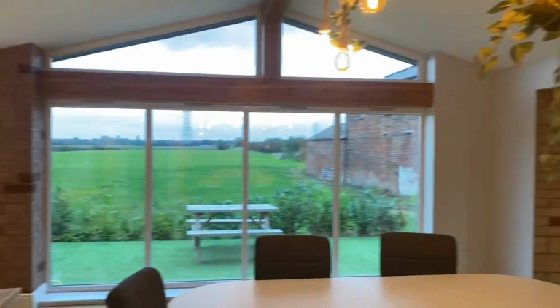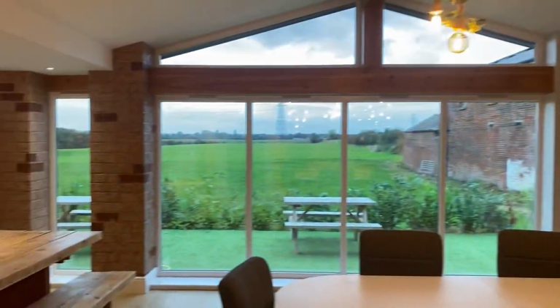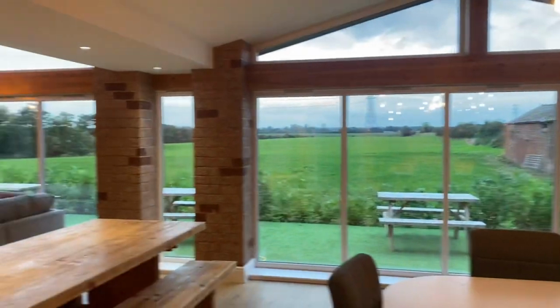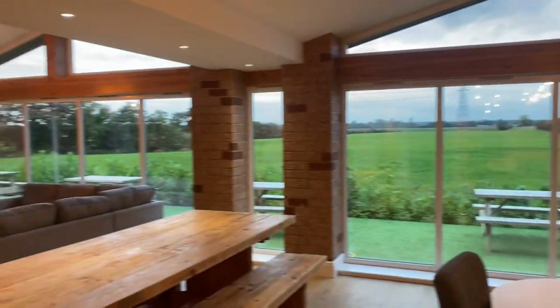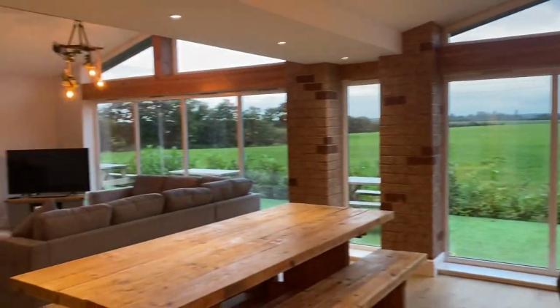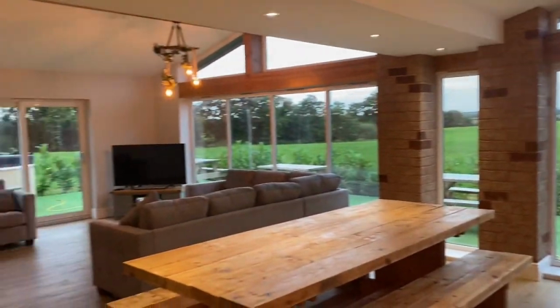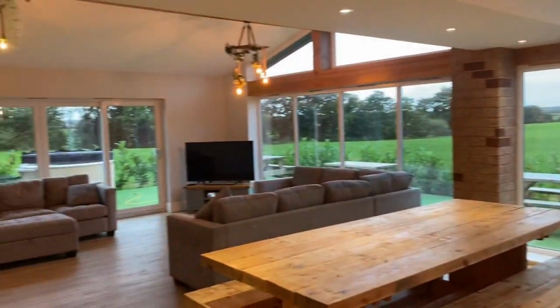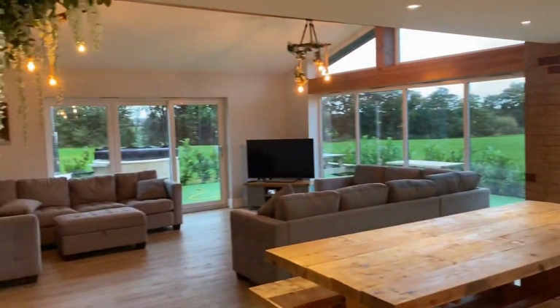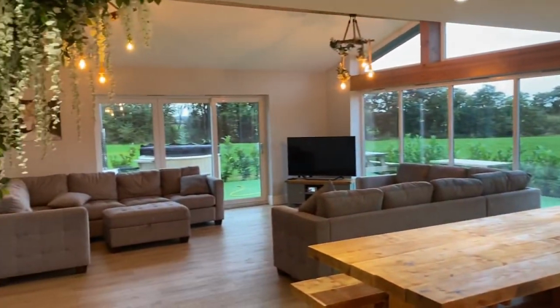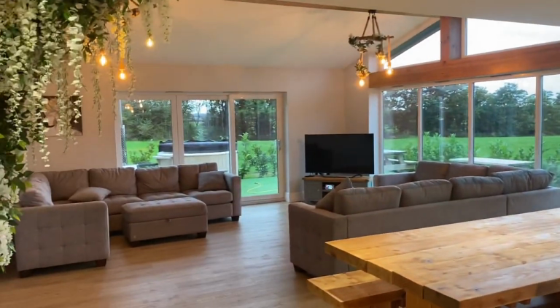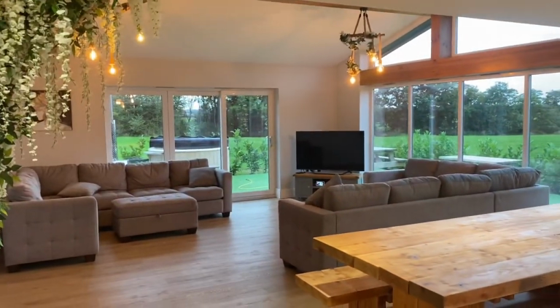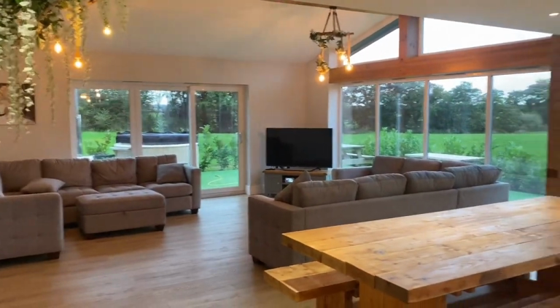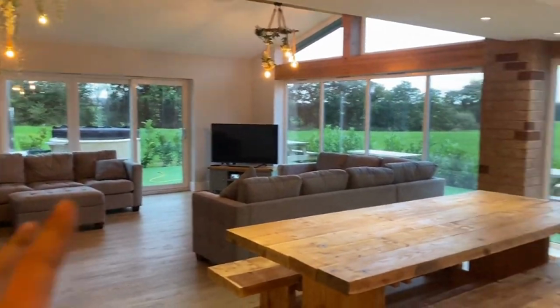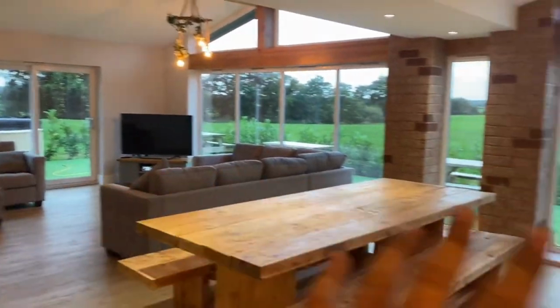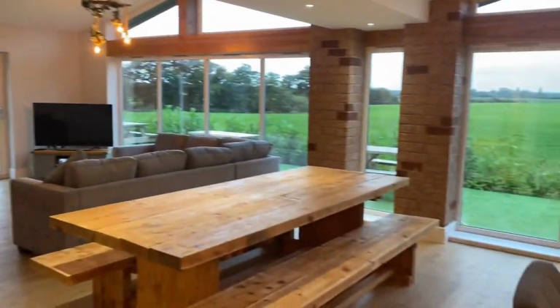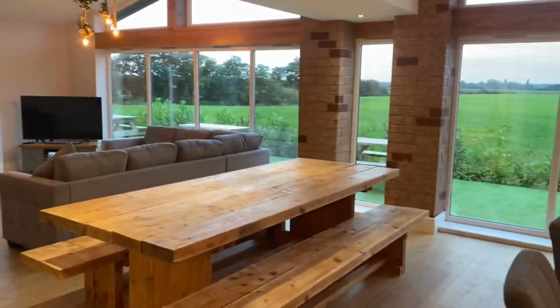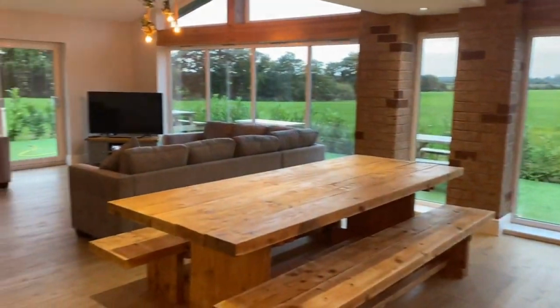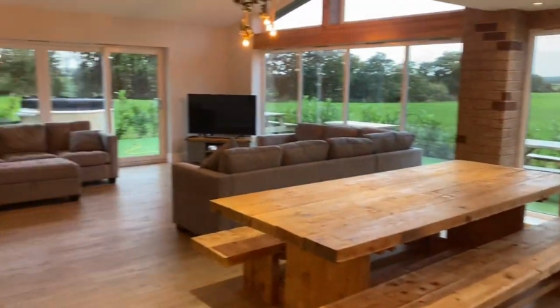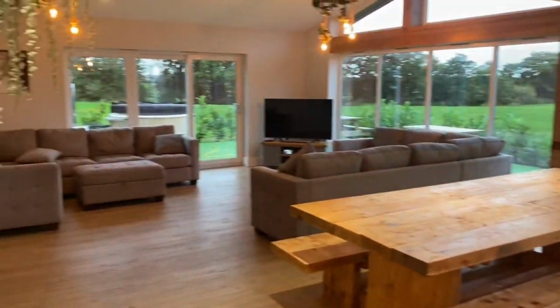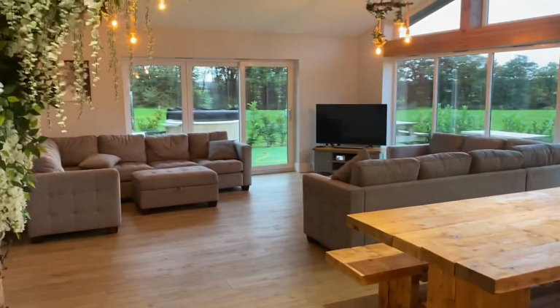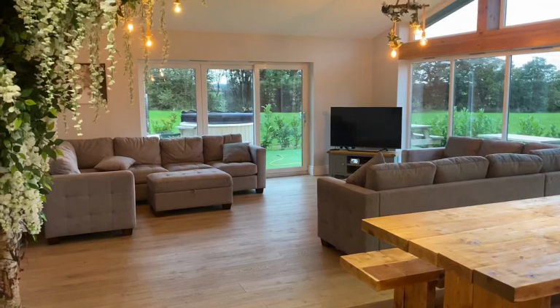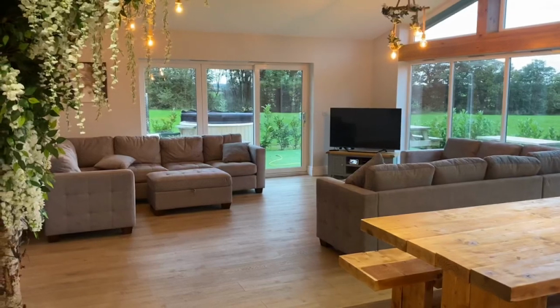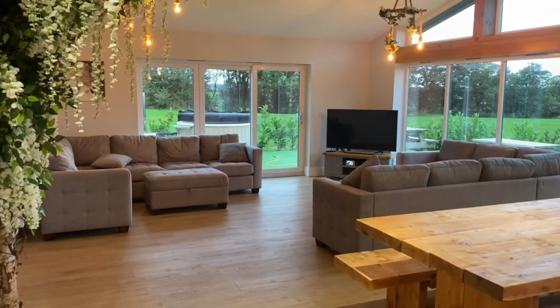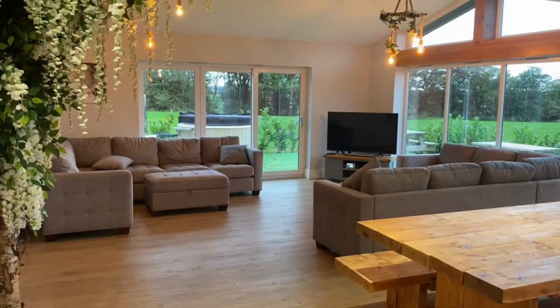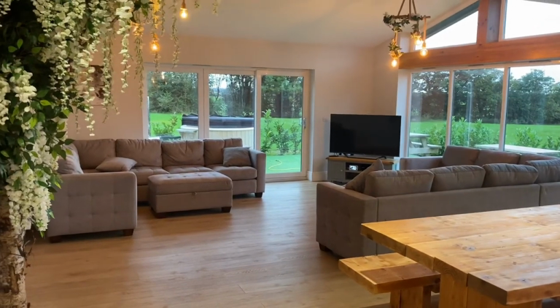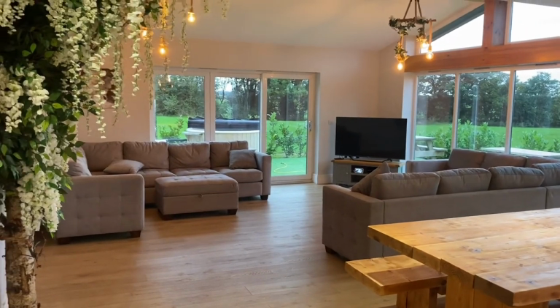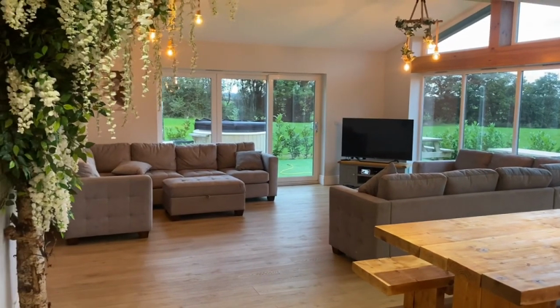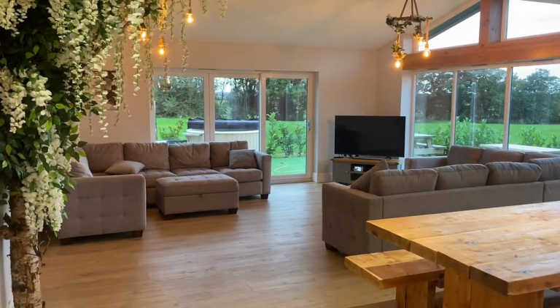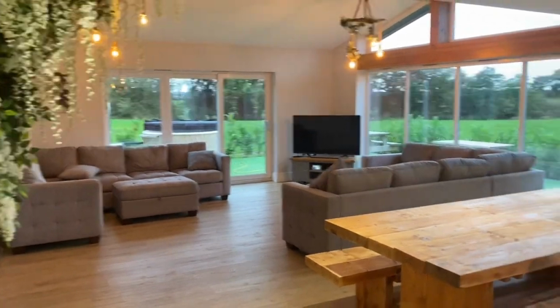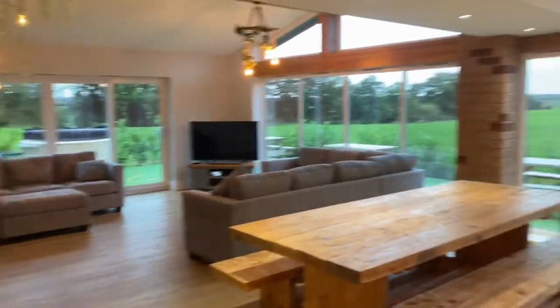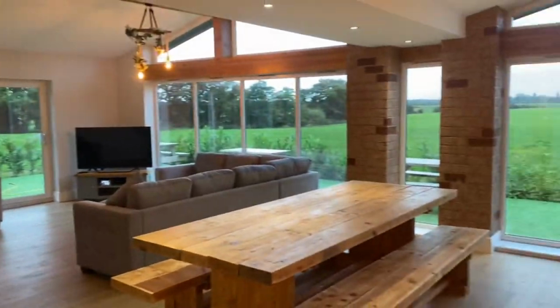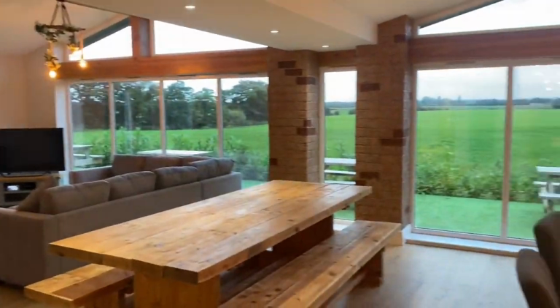Got some guests staying again this weekend, so just come up to check everything's okay at the place because the doors and windows have been shut all week. It's looking good.